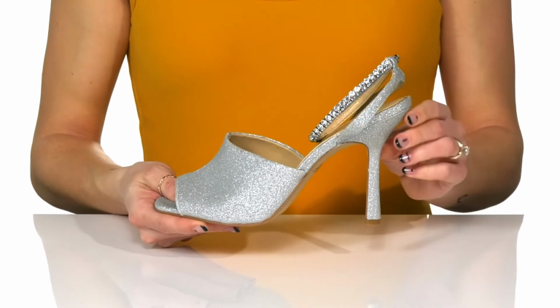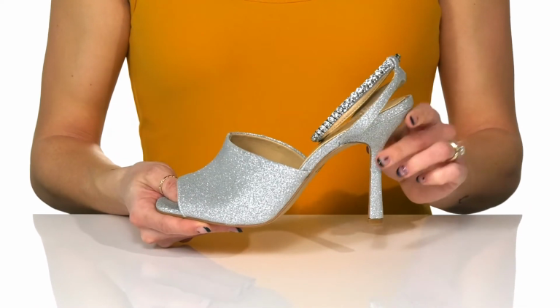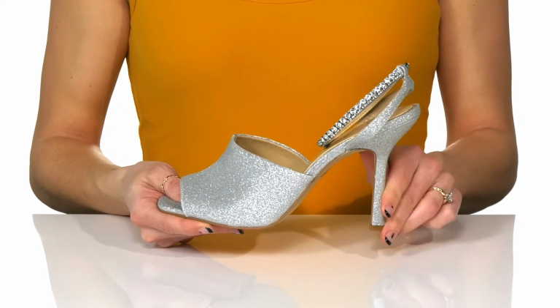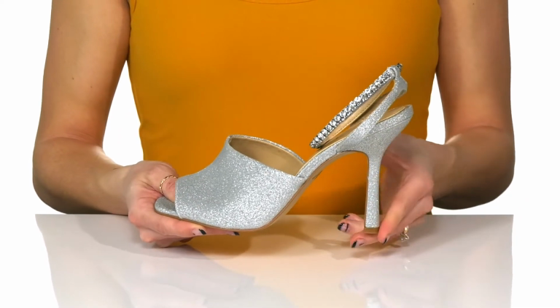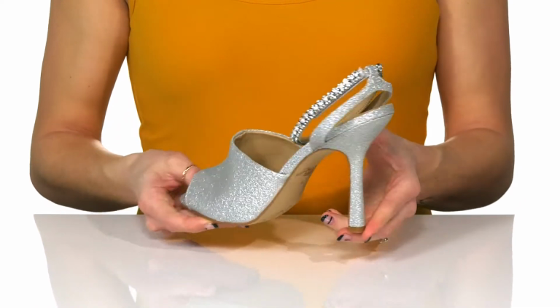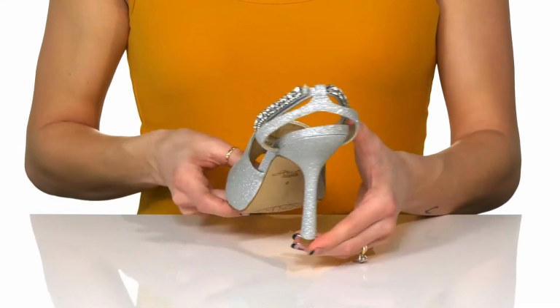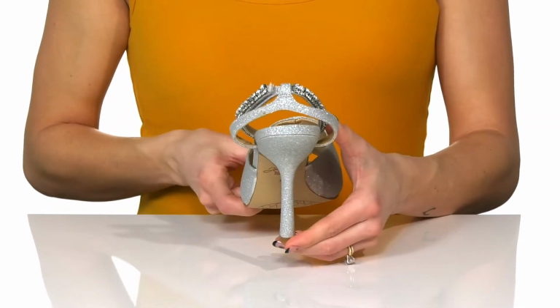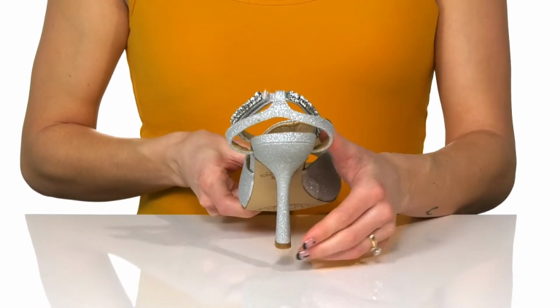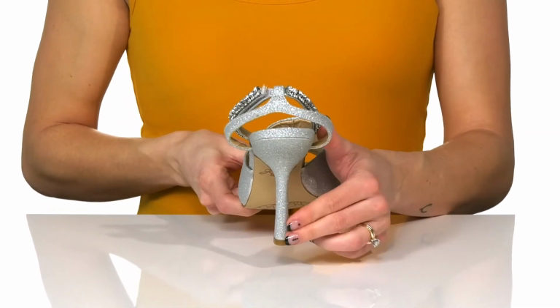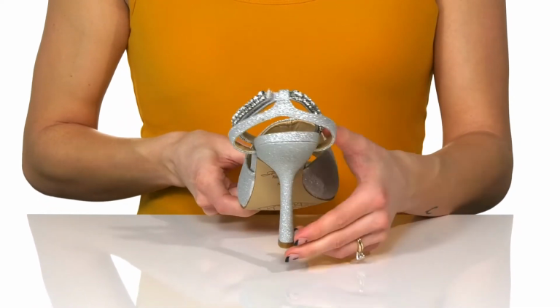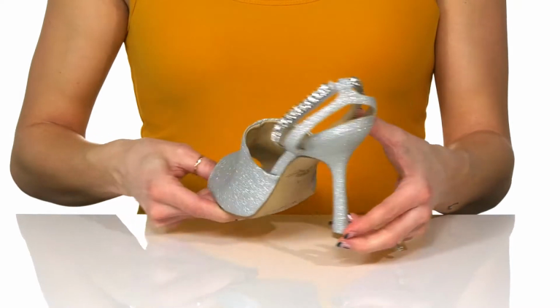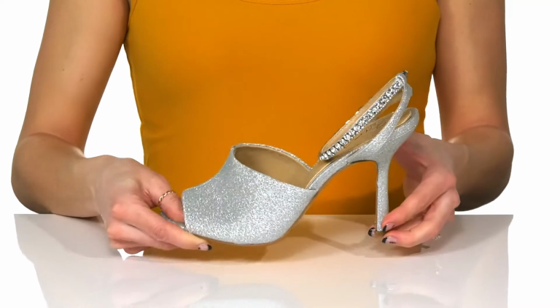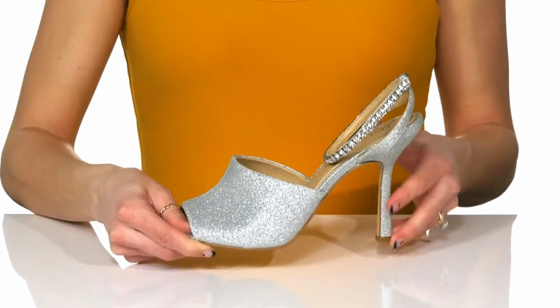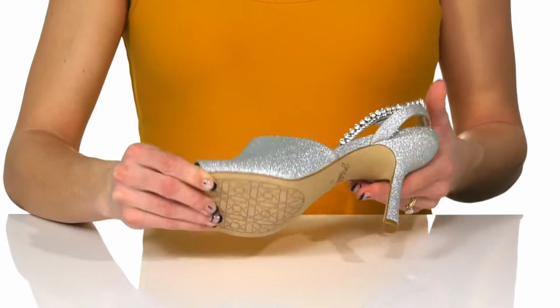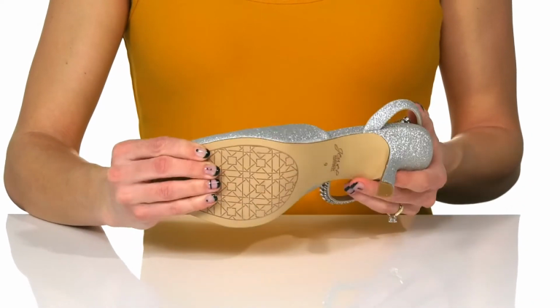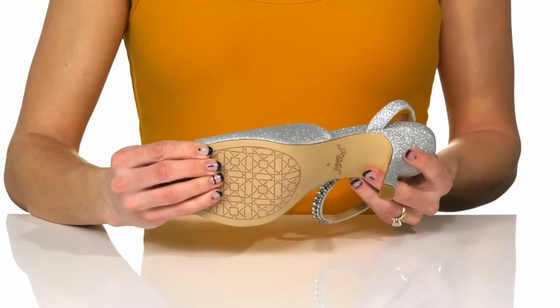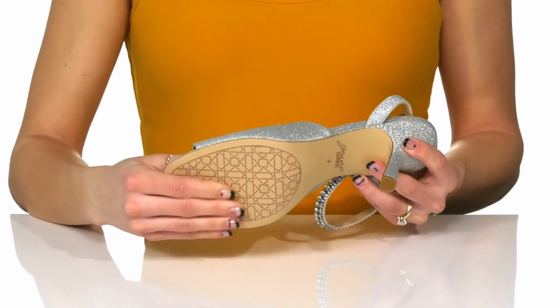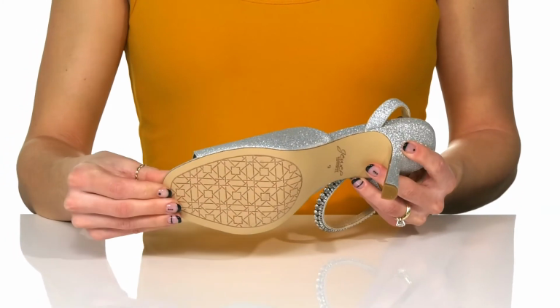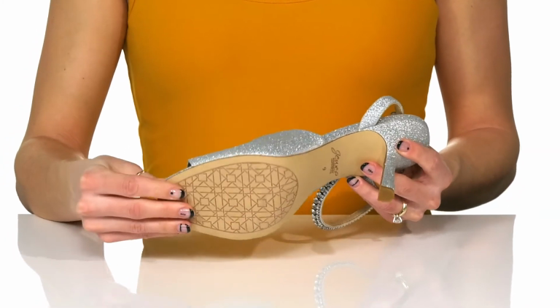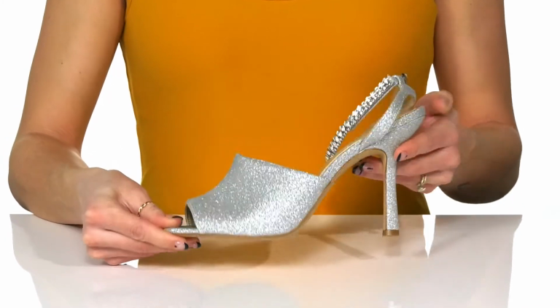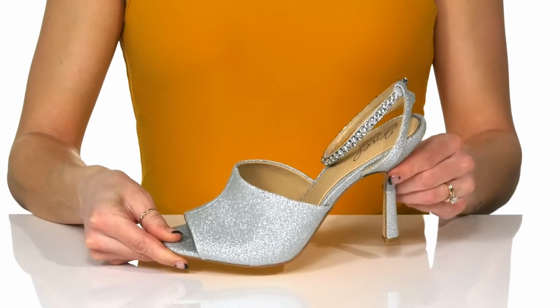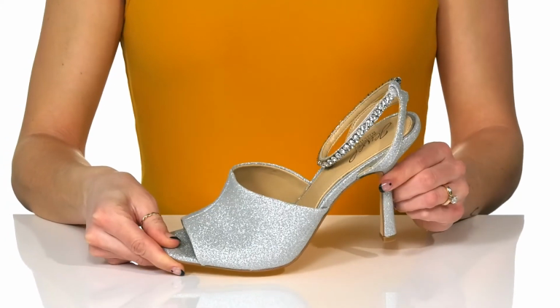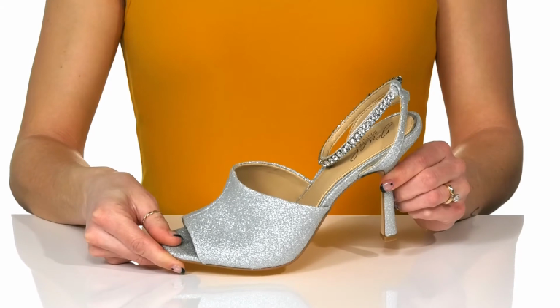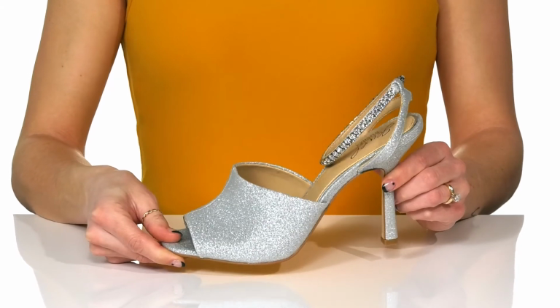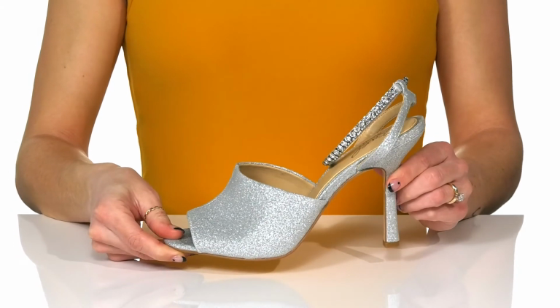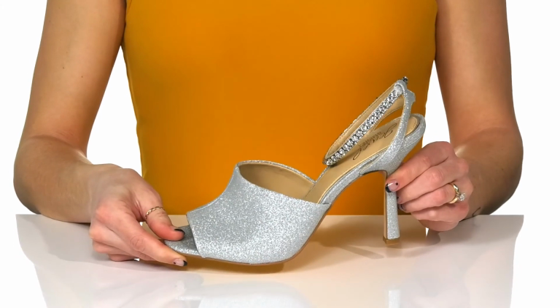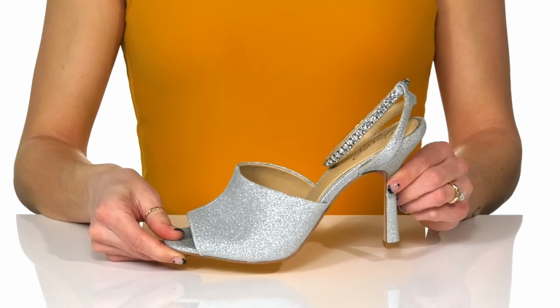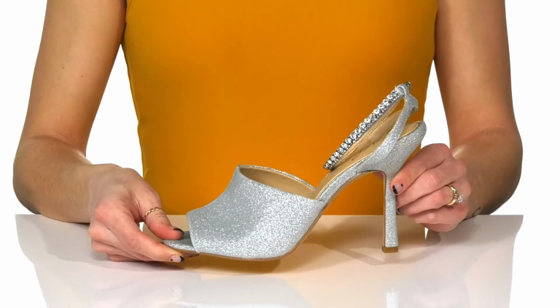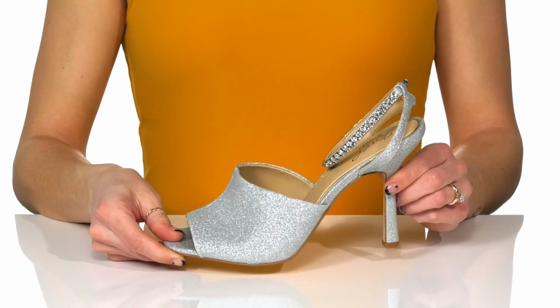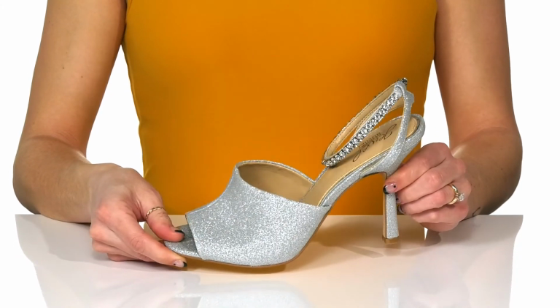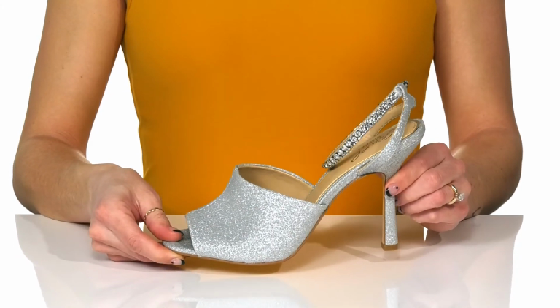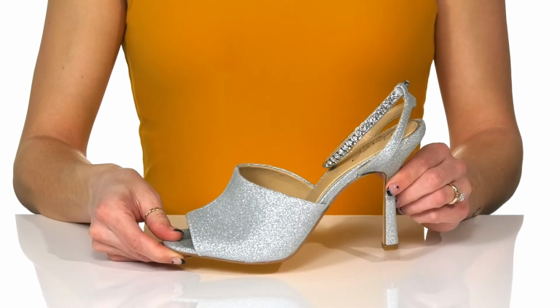You'll get a good lift — about five inches in height from the spool heel at the back, and these sit all on top of a man-made outsole. You can style these with just about any dress in your closet to look so cute.